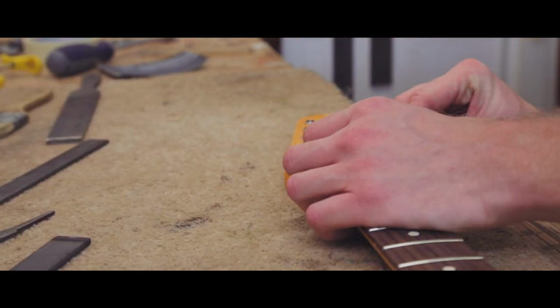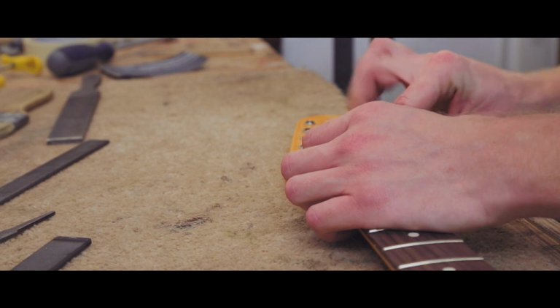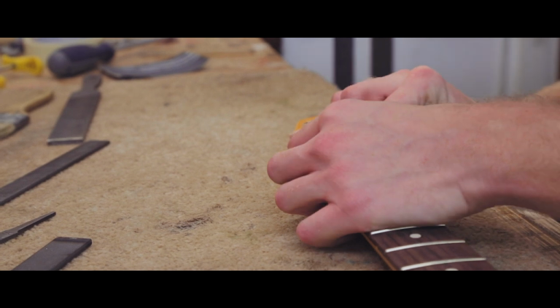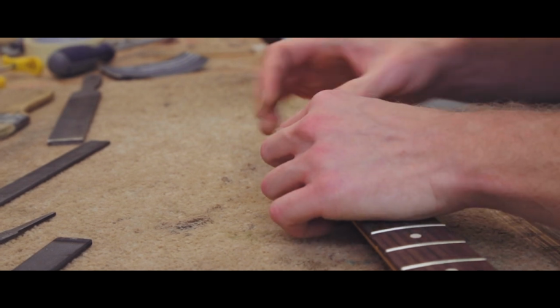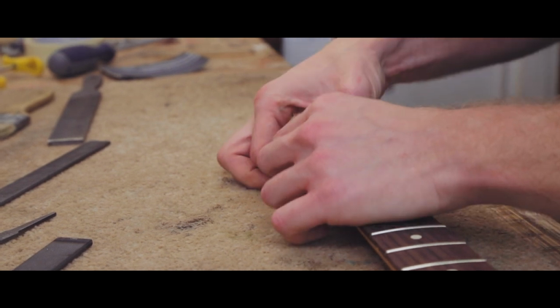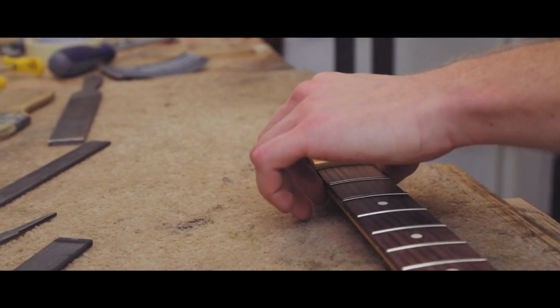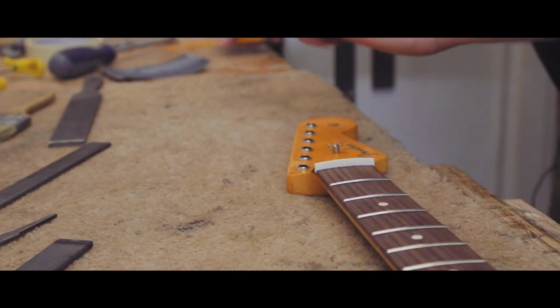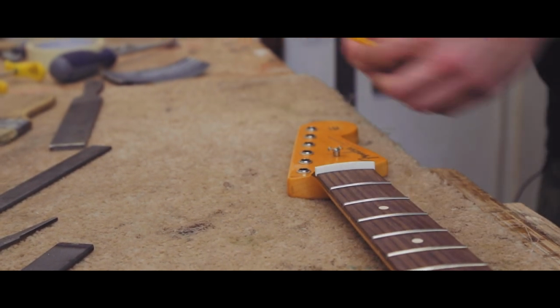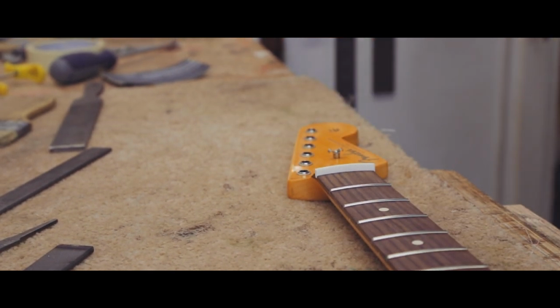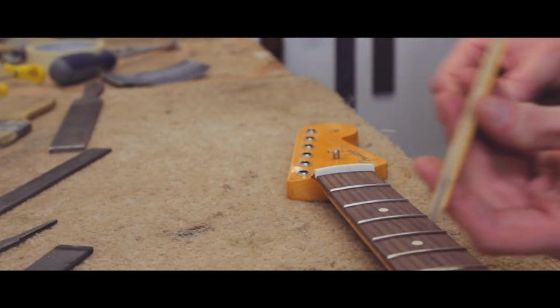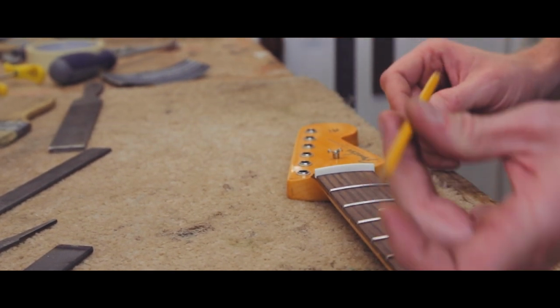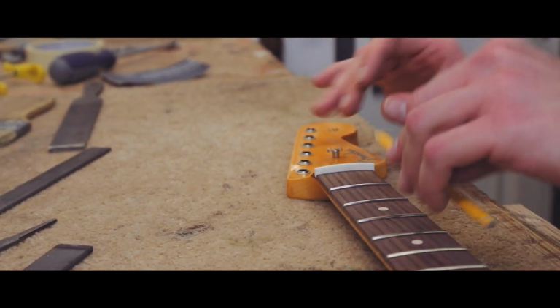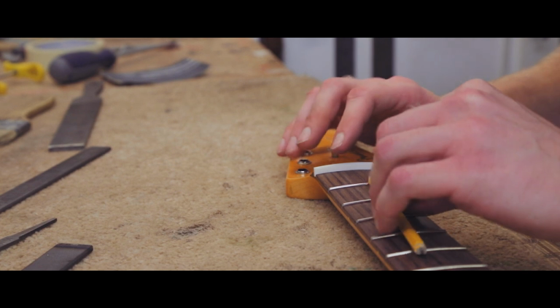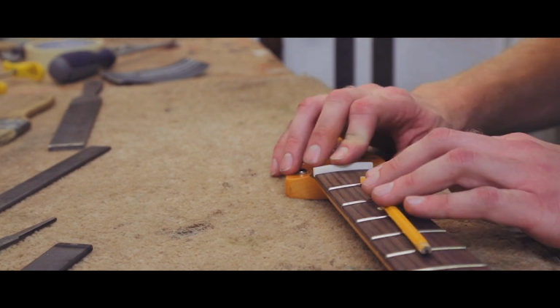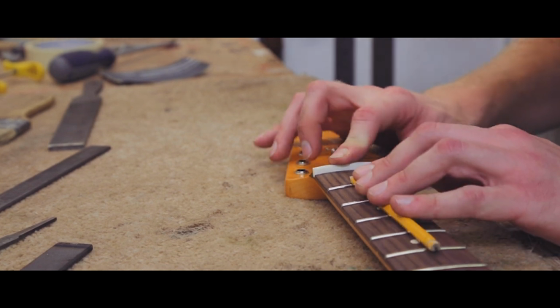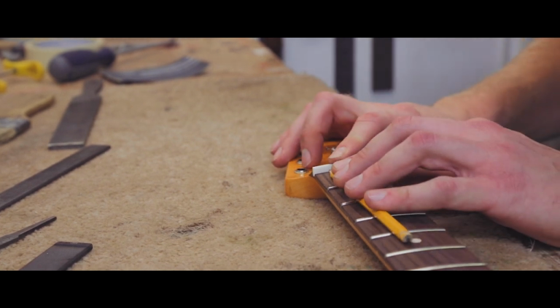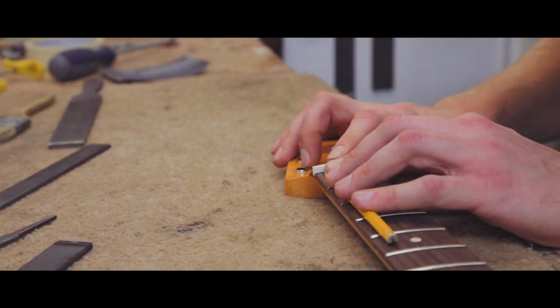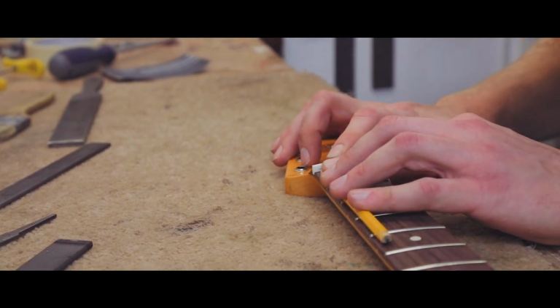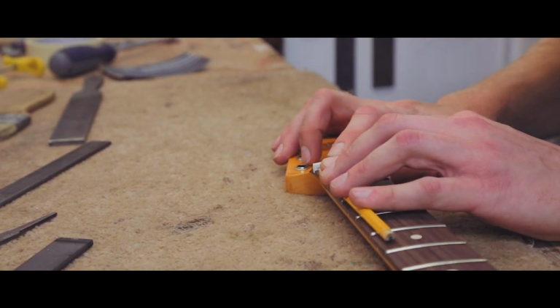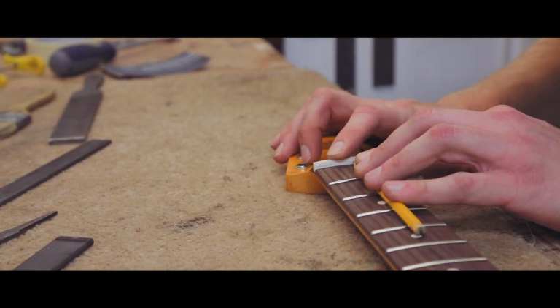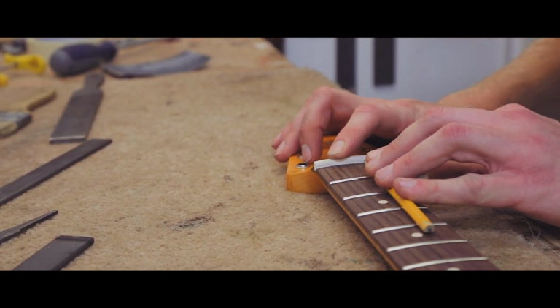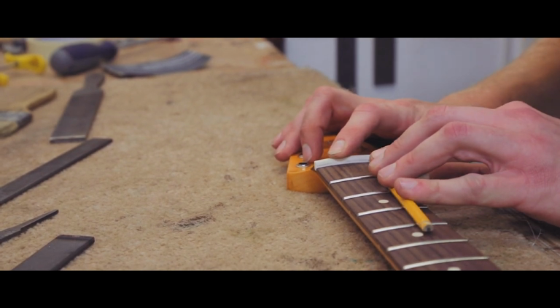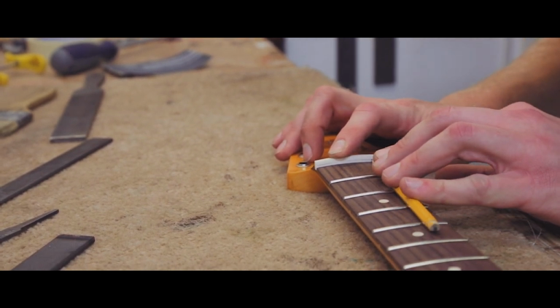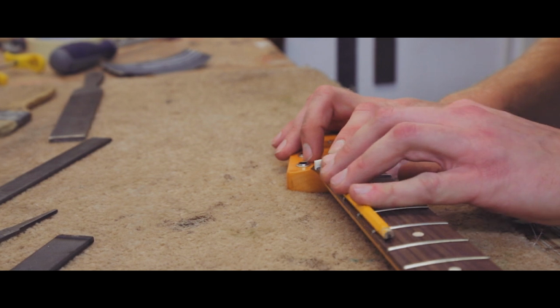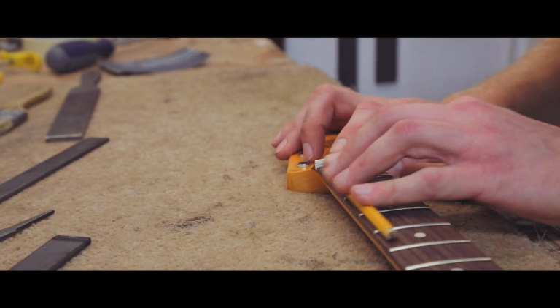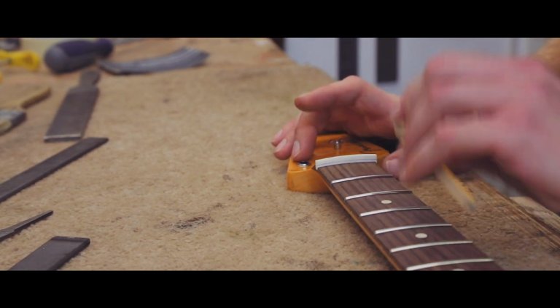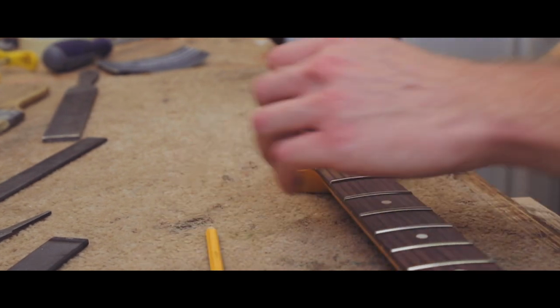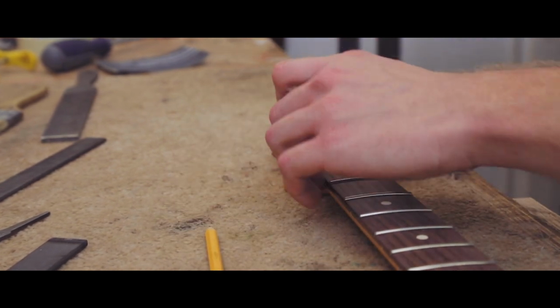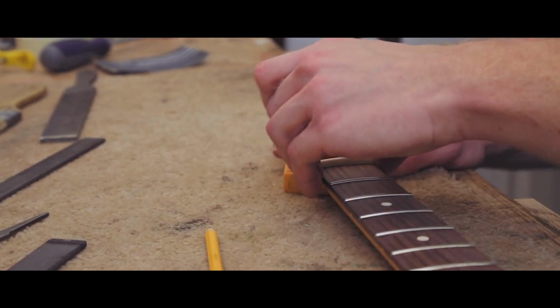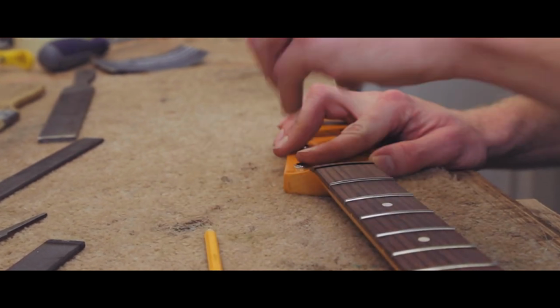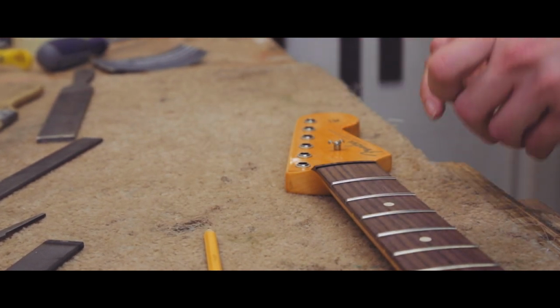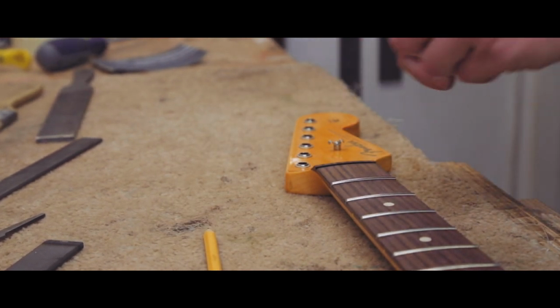That's the nut all nice fit, so I'll just take off the excess and just mark that using half a pencil on the top of the frets. I'll just give that about another millimetre on top of that, and then I'll let the Plek do the rest.